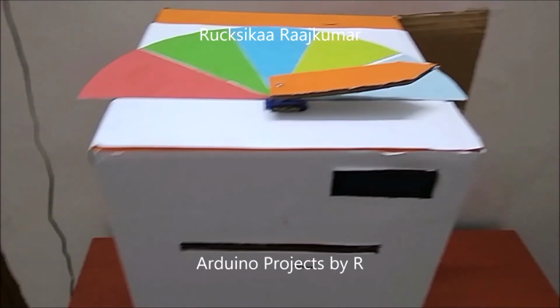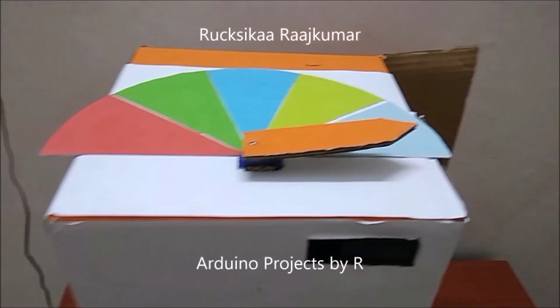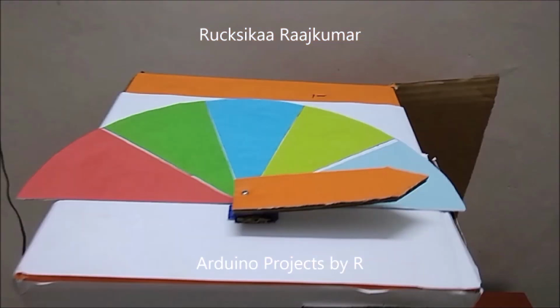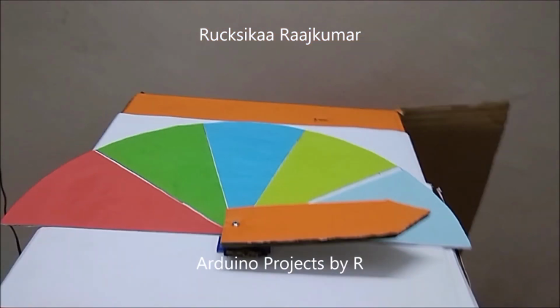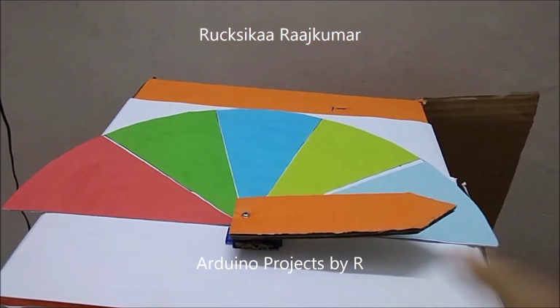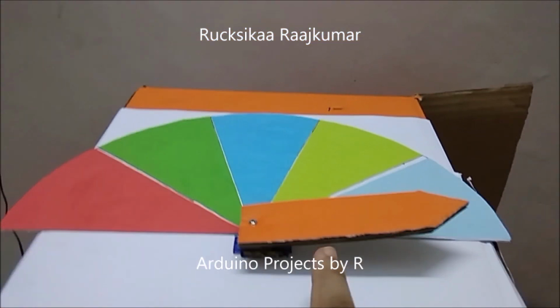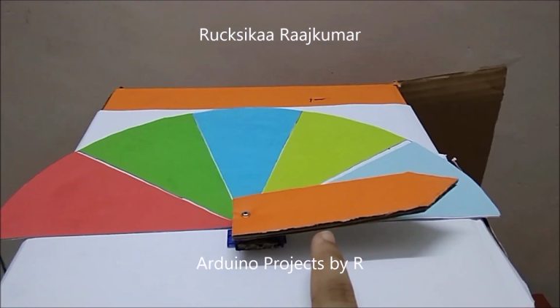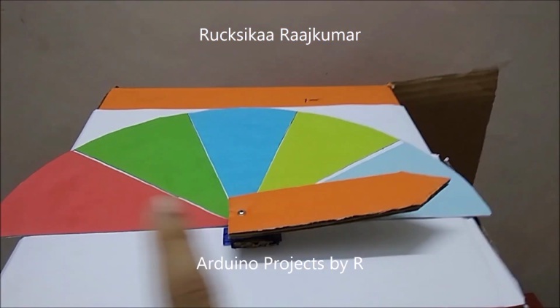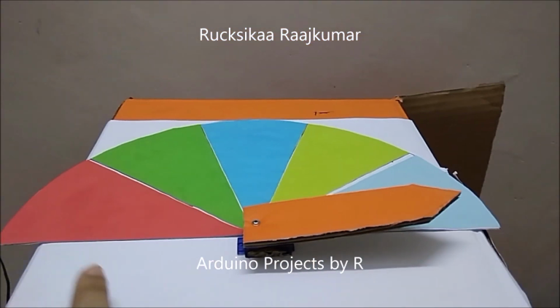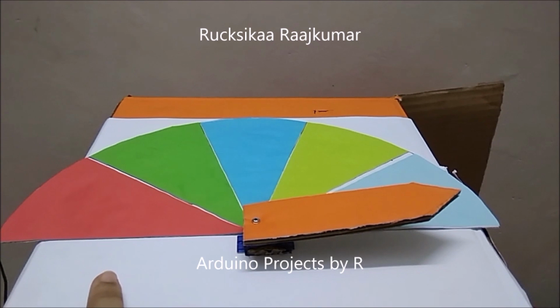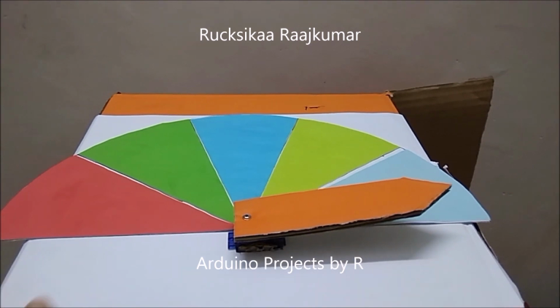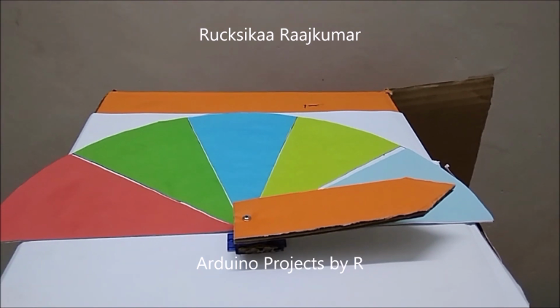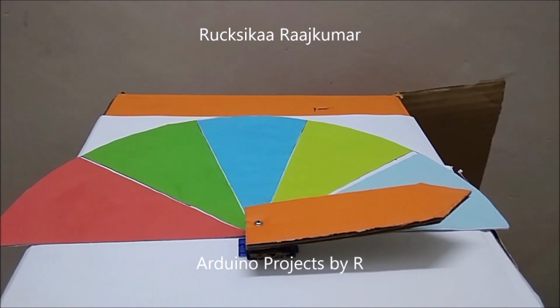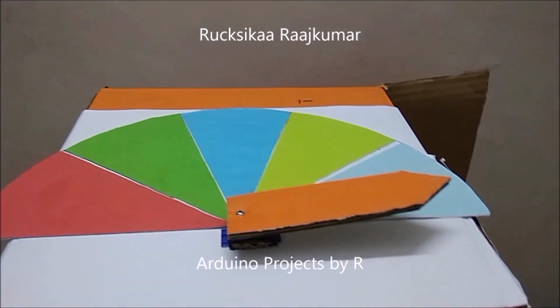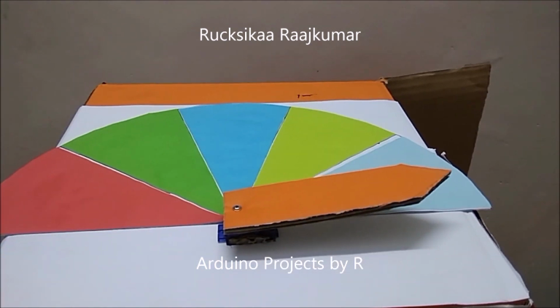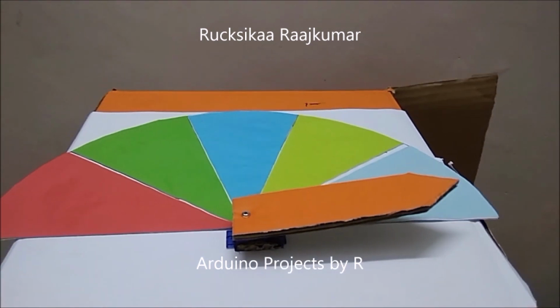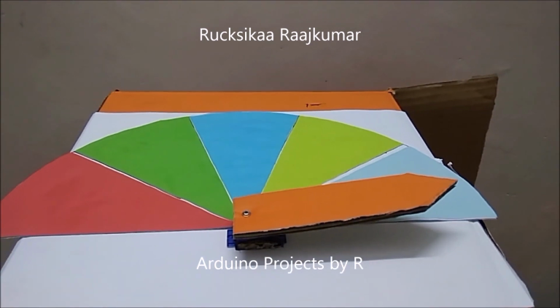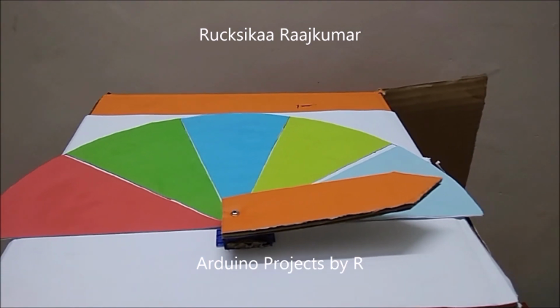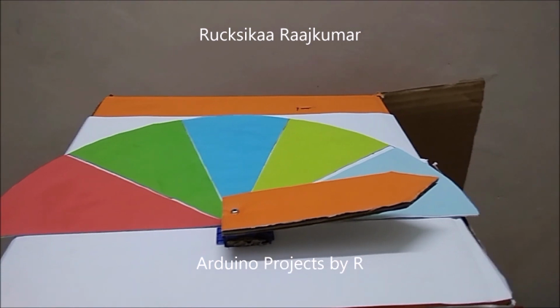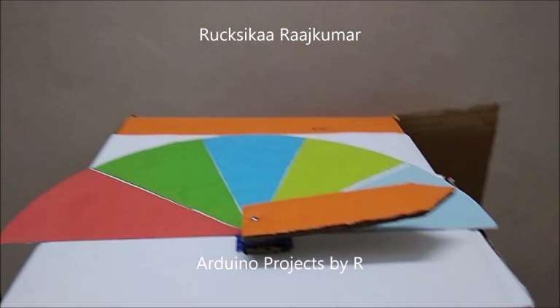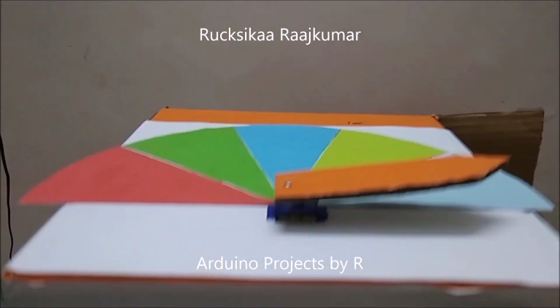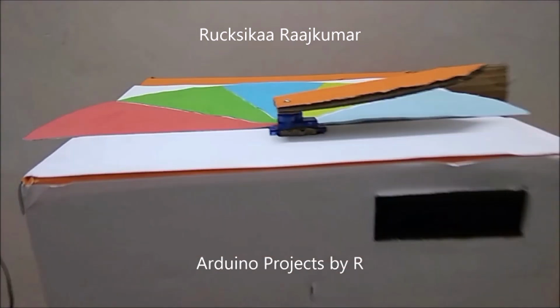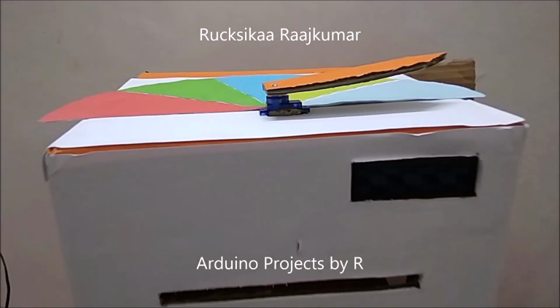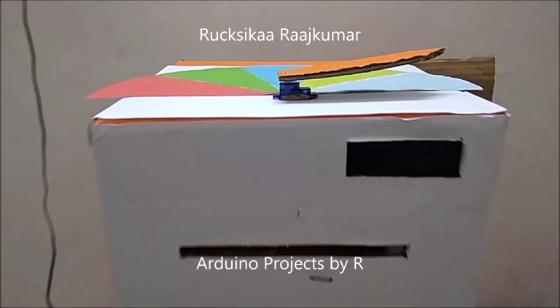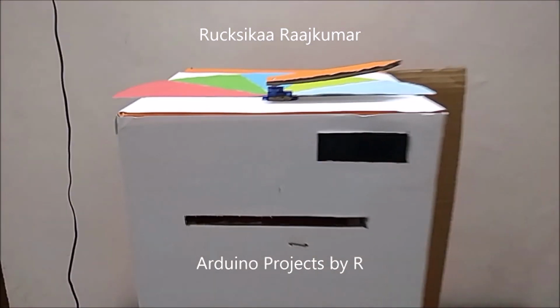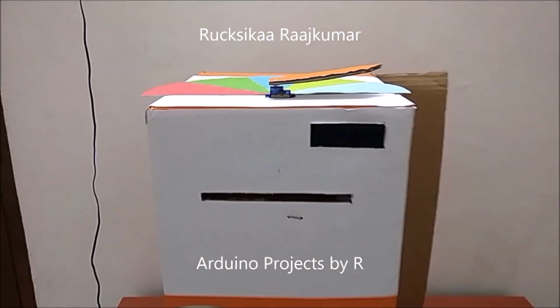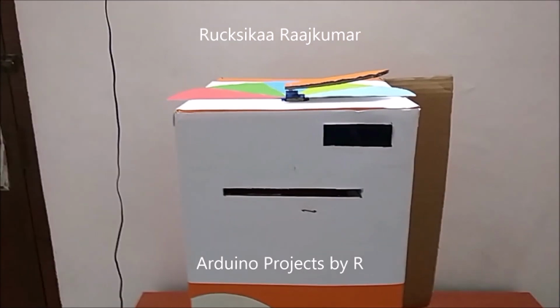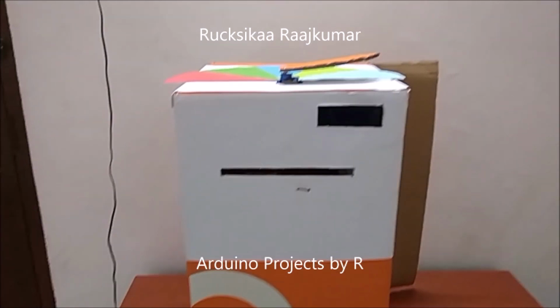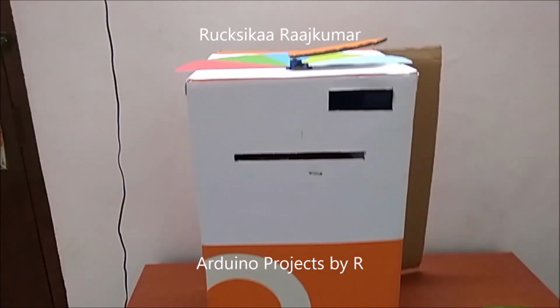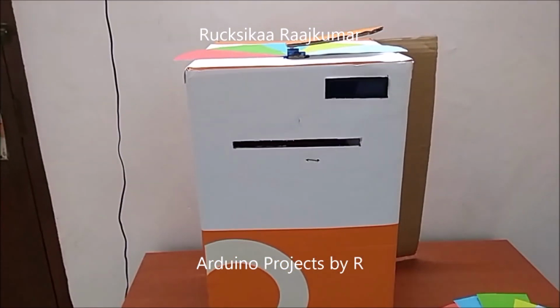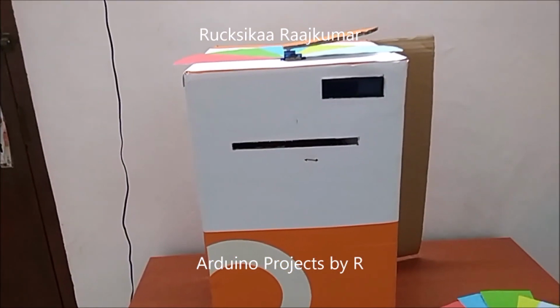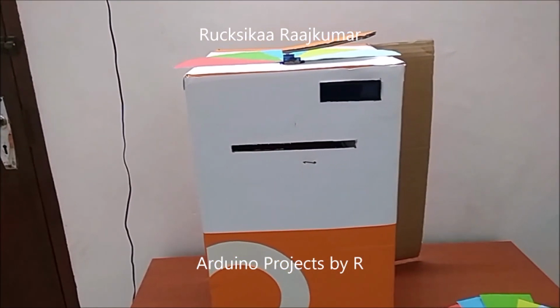The servo motor points its arrow towards the color of the sheet which I have placed within this gap. Now let me show you how this works.